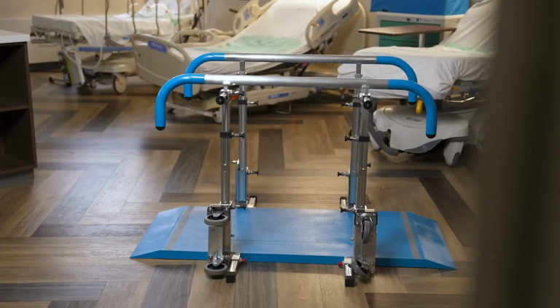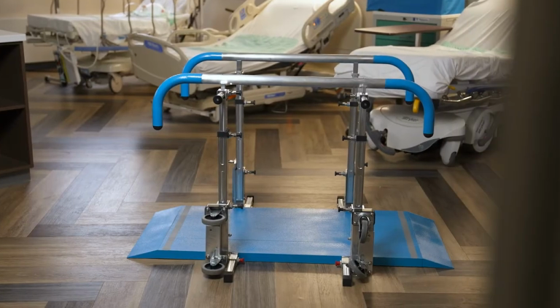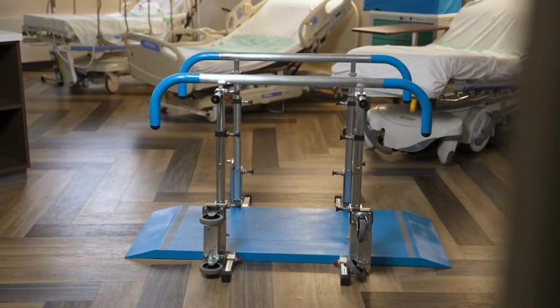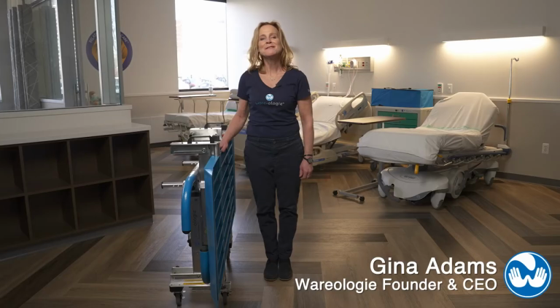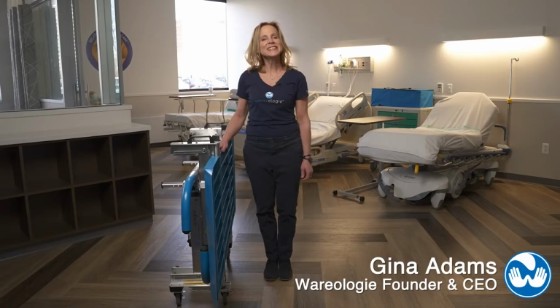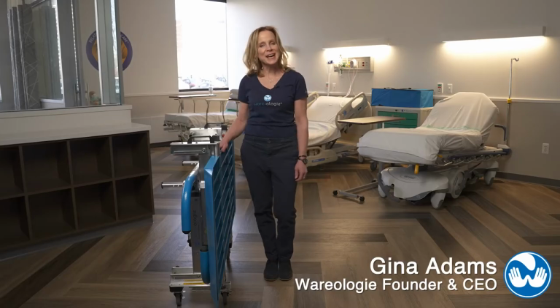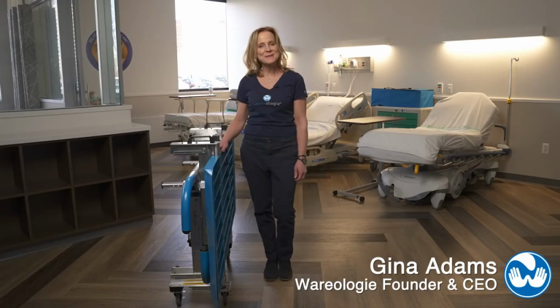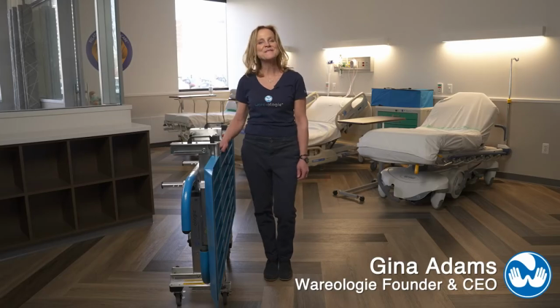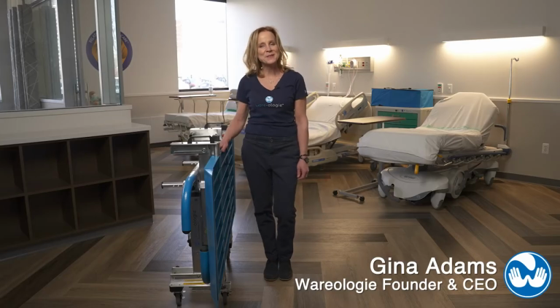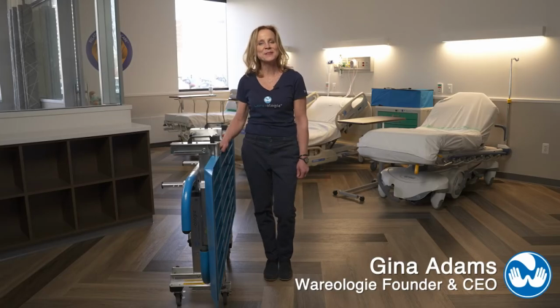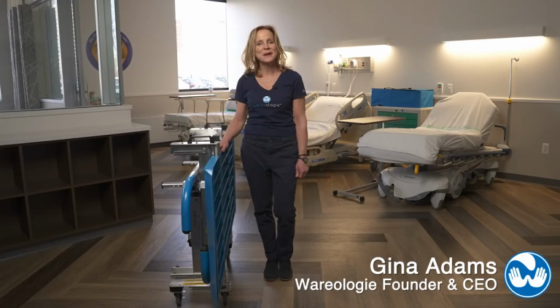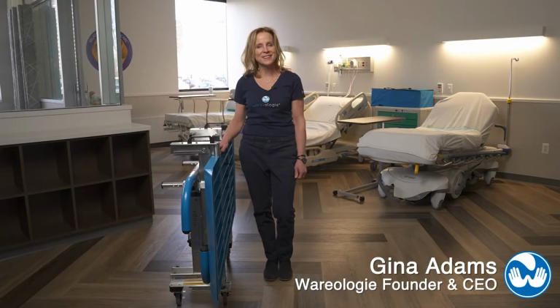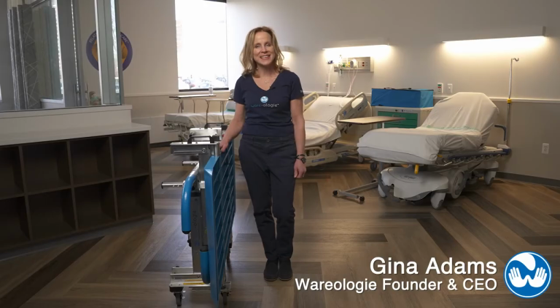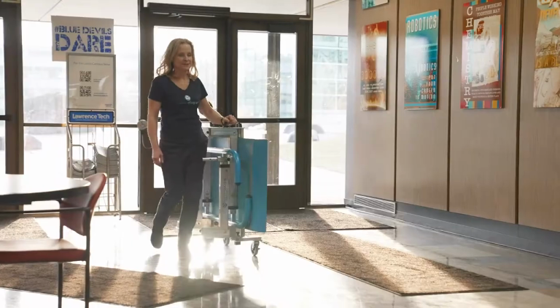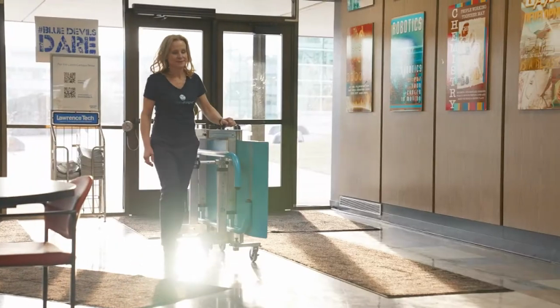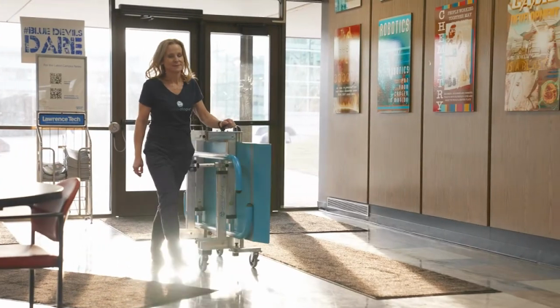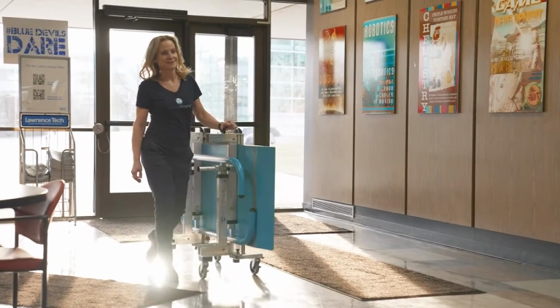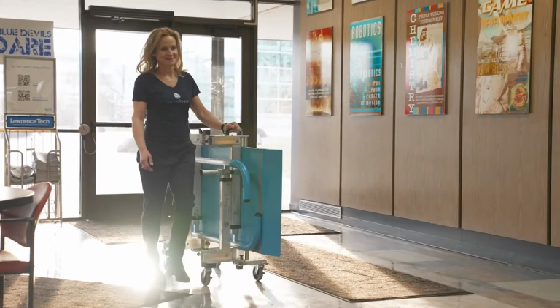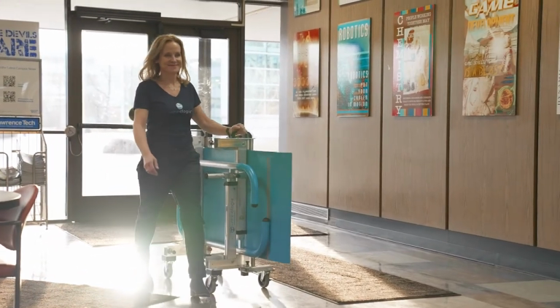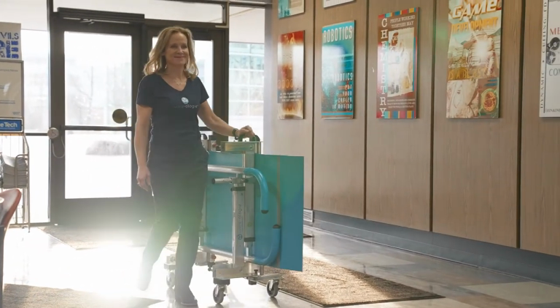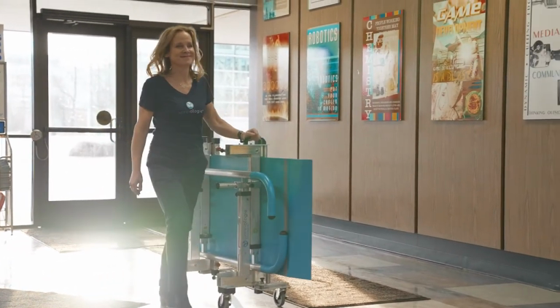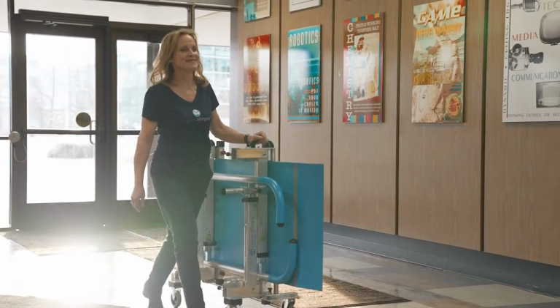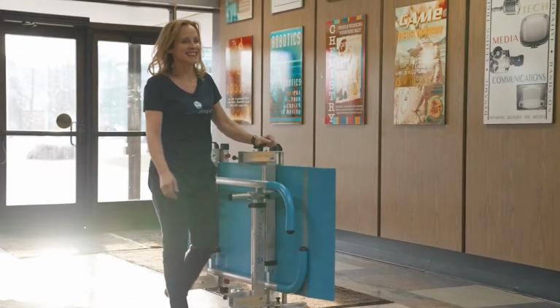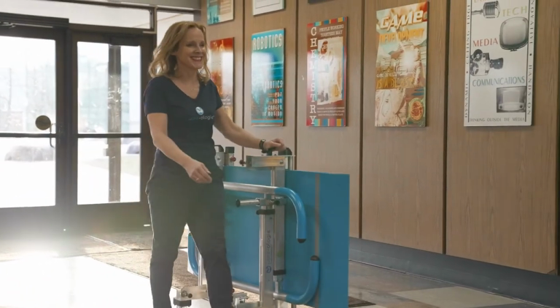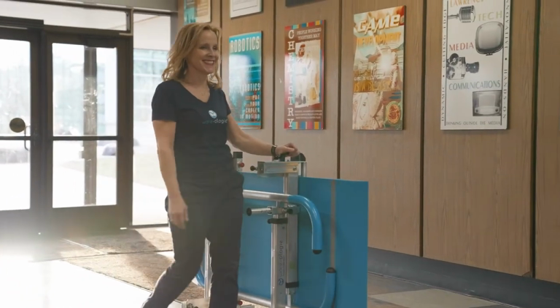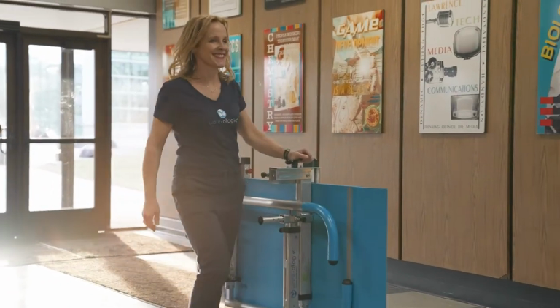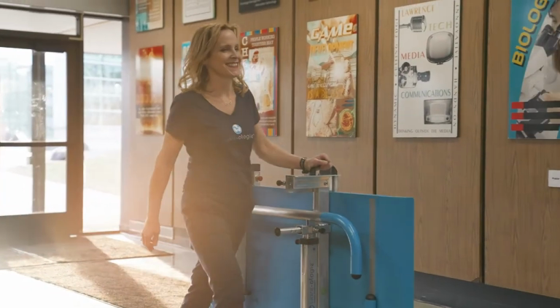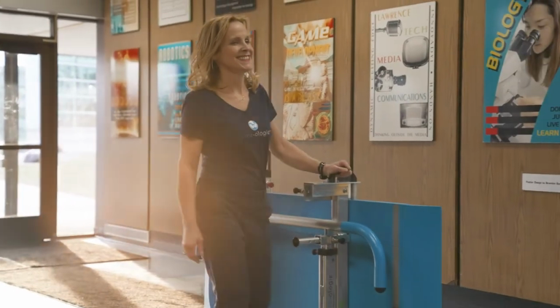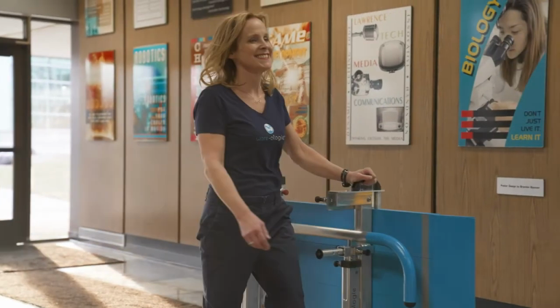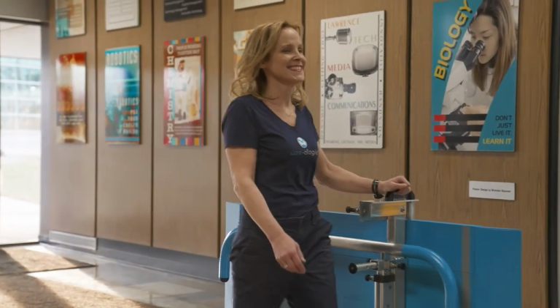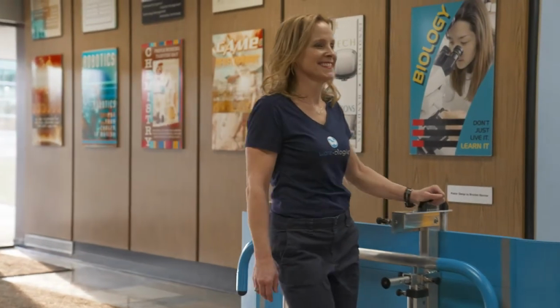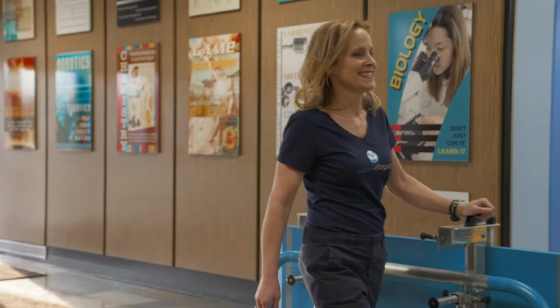Hi, I'm Gina Adams, the founder of Wearology. I'm excited to share with you our new development: portable parallel bars on wheels.